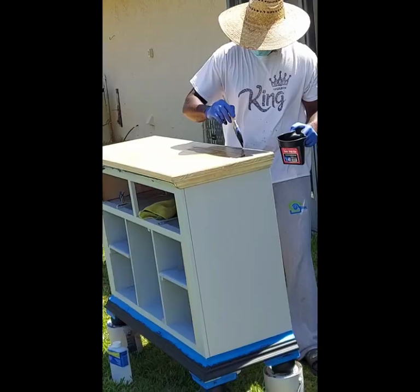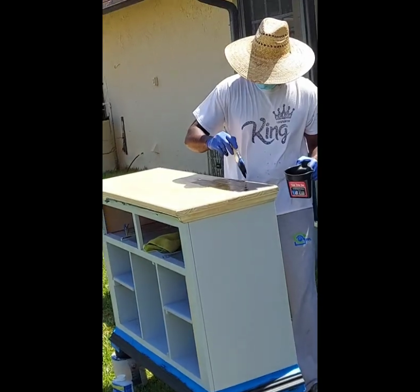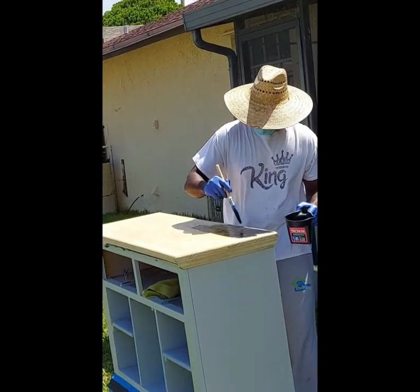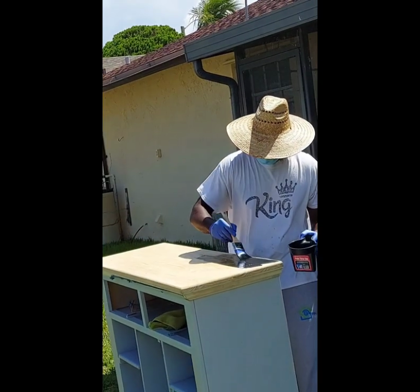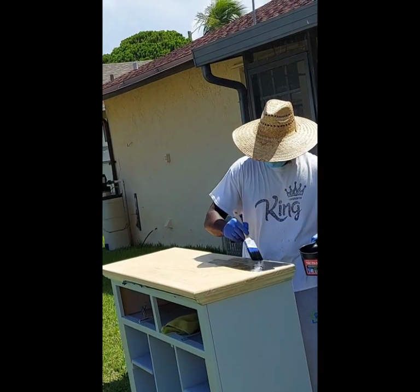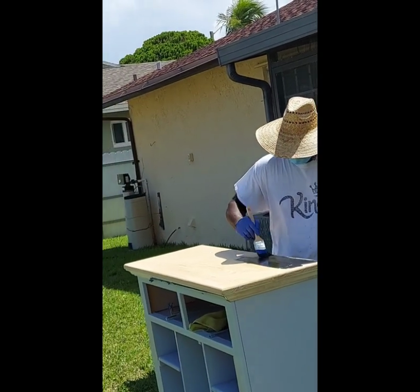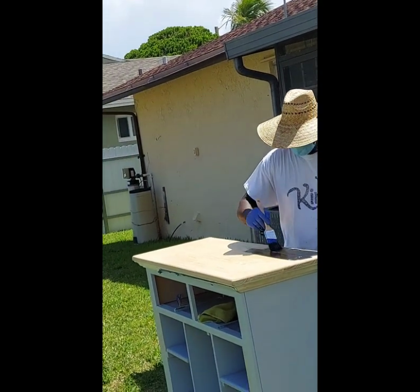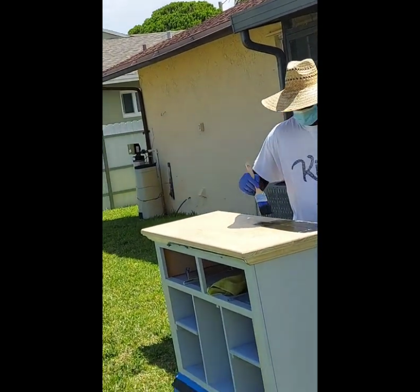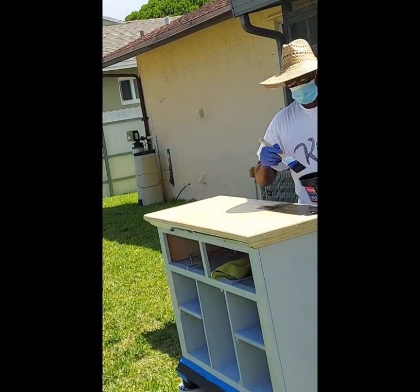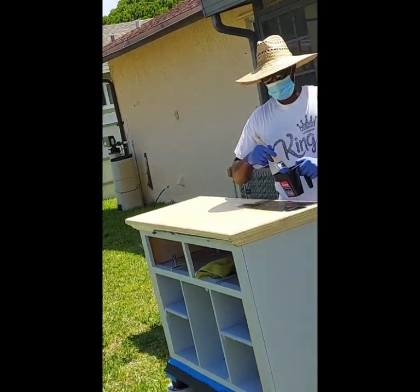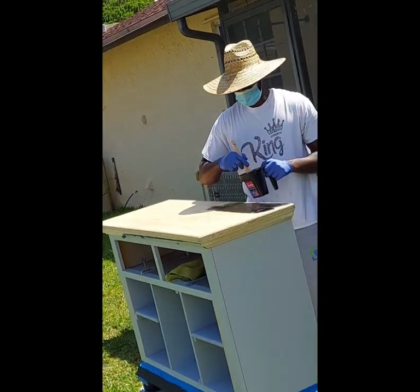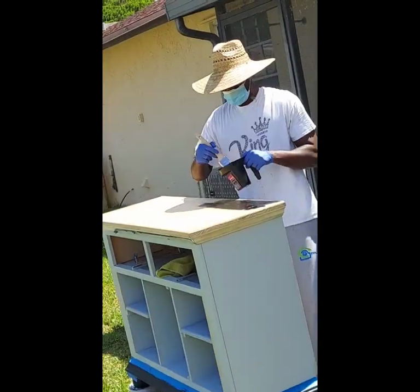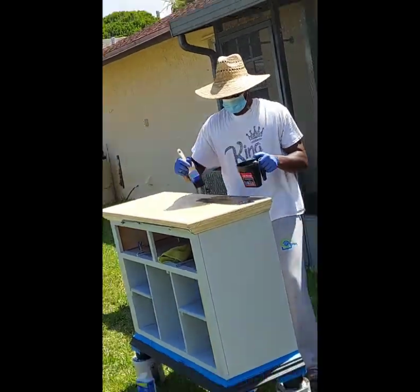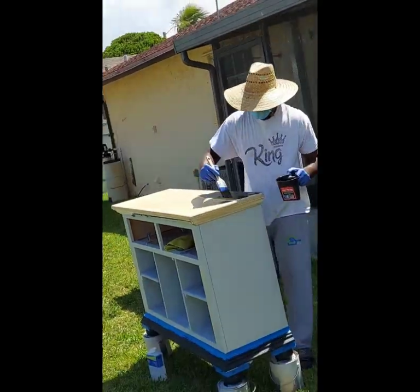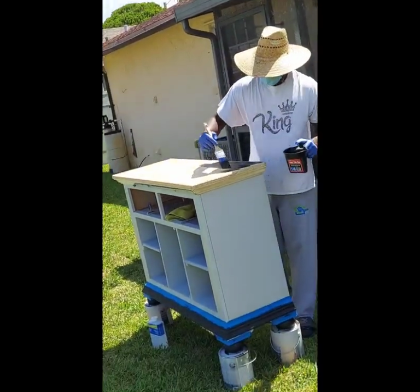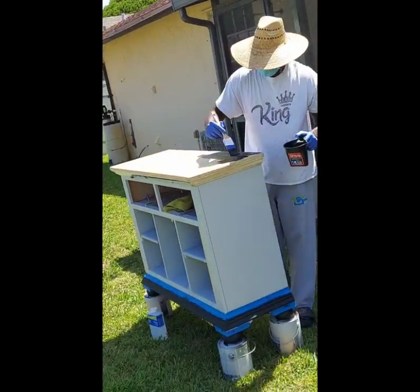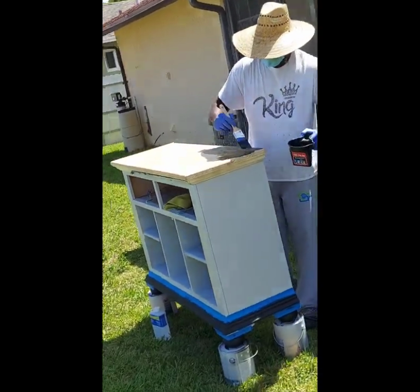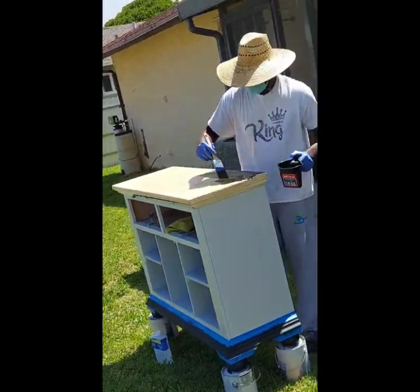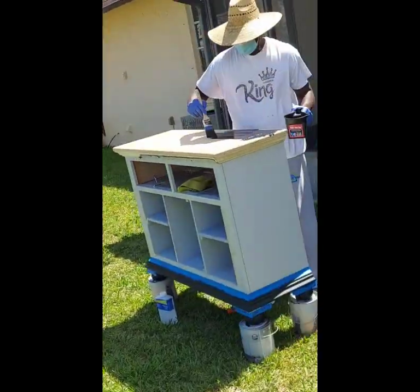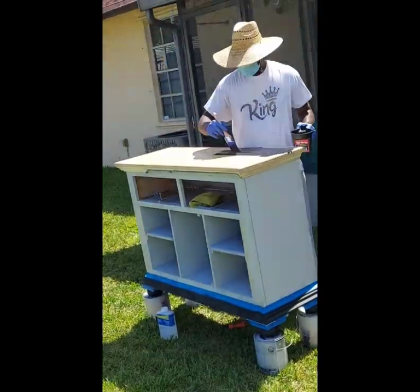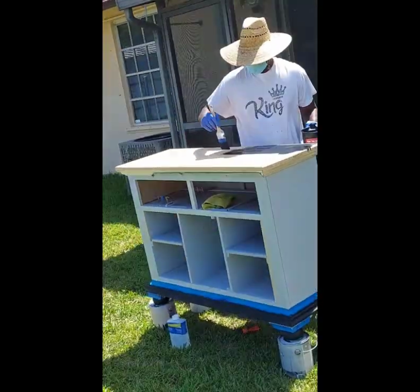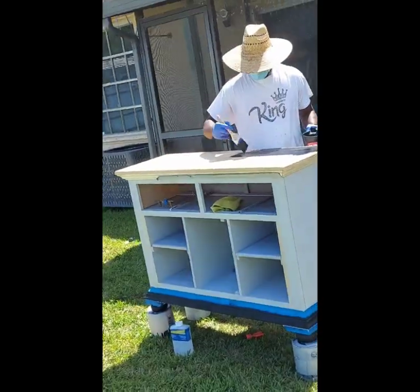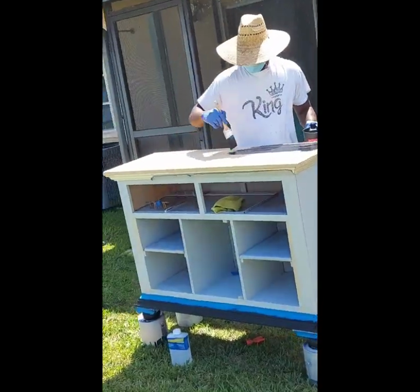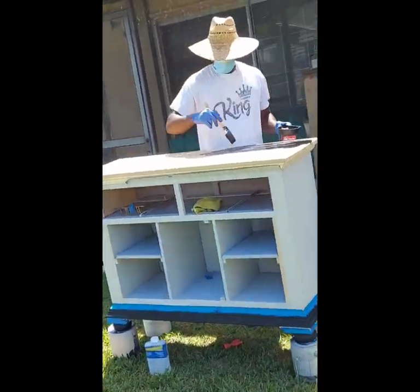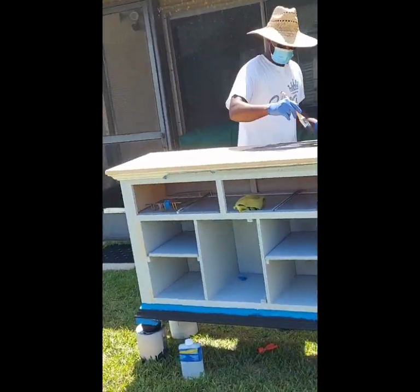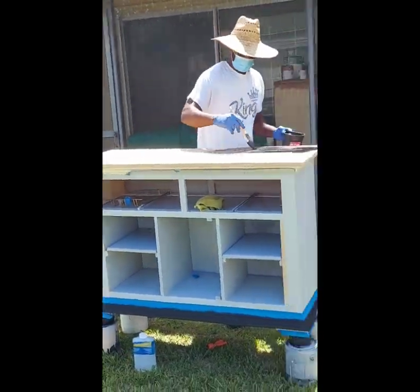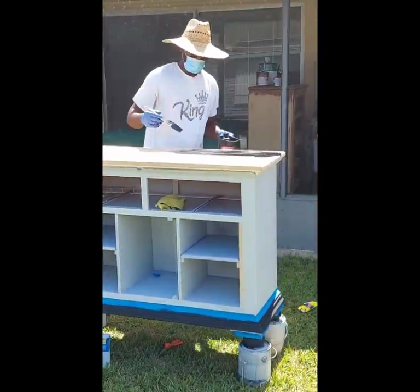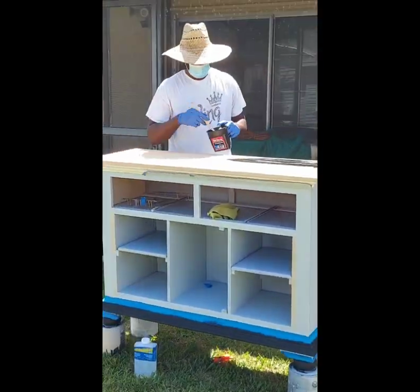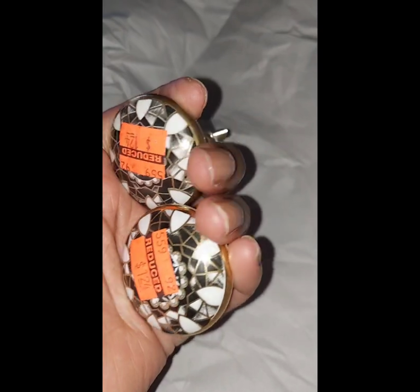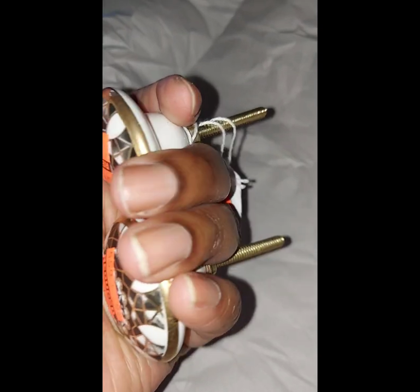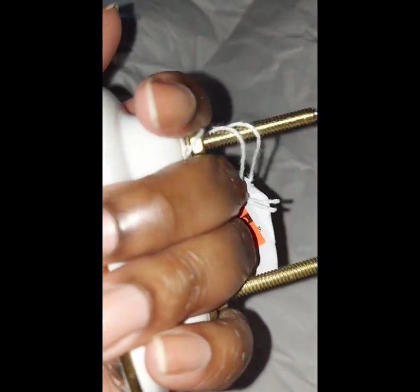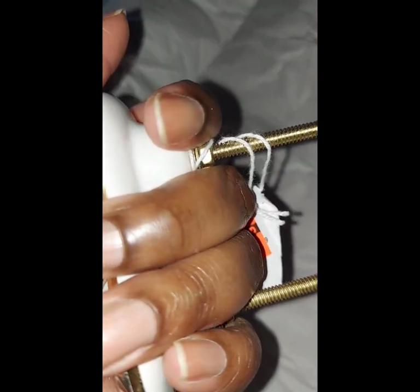Now he's going to paint the top to a very jet black stain, because I told him I wanted it to be gray and black. As you can see on the inside, he's already cutting all the boards to shape to make the wine racks.